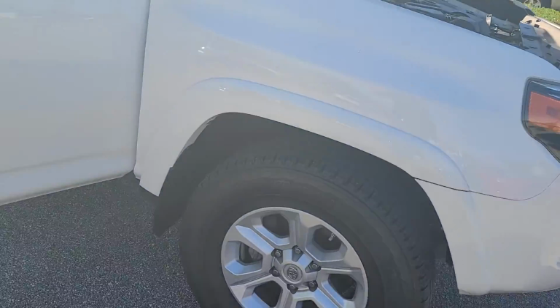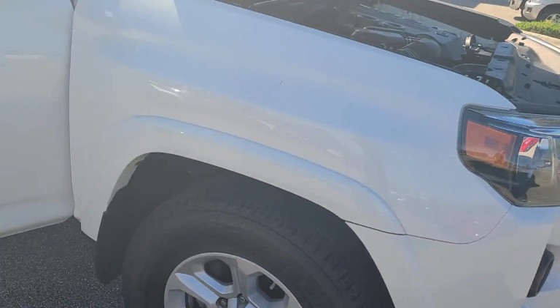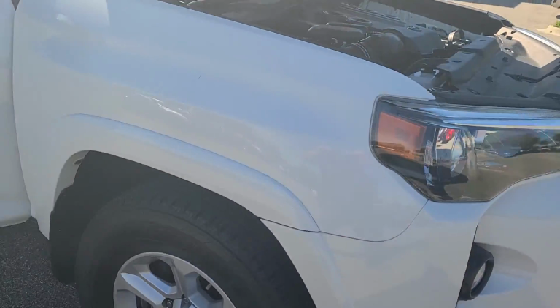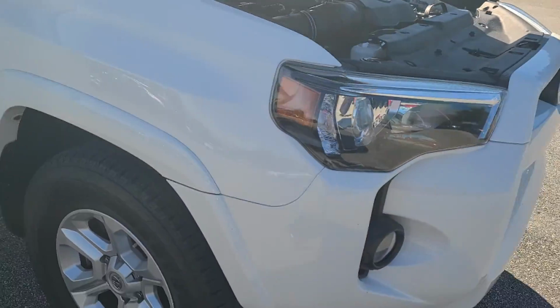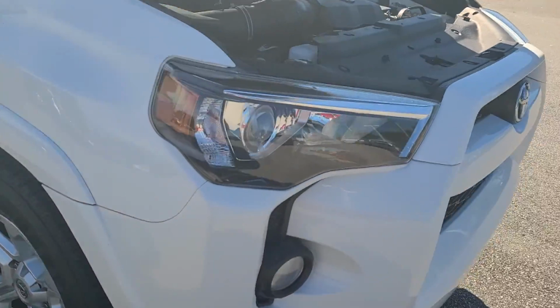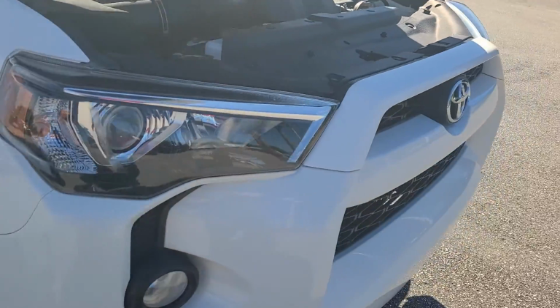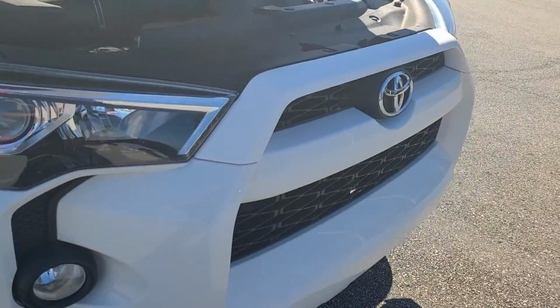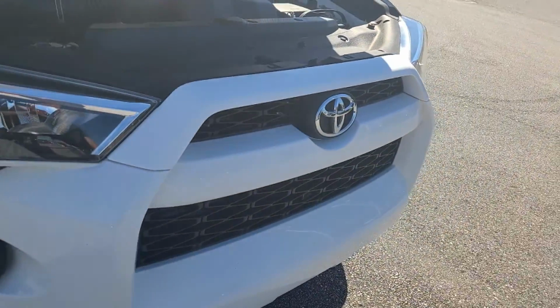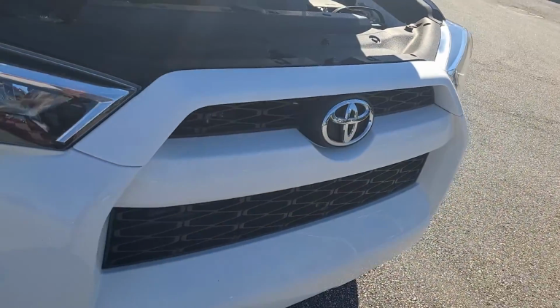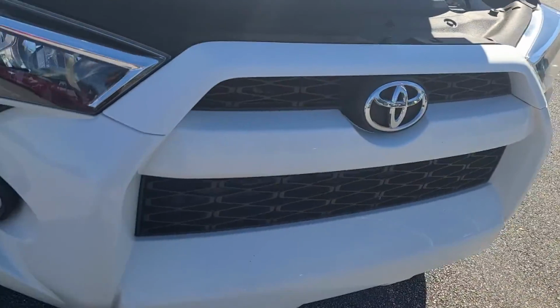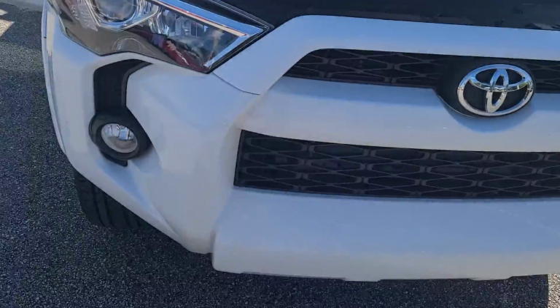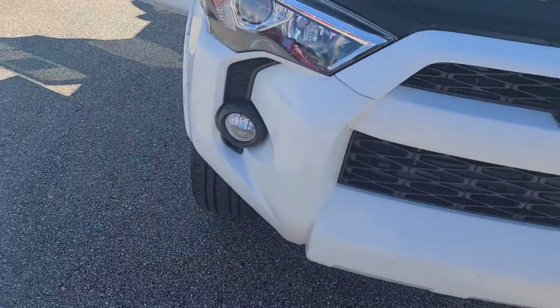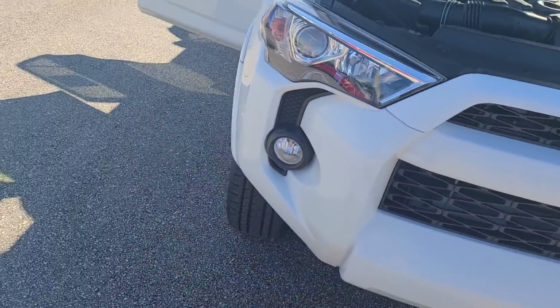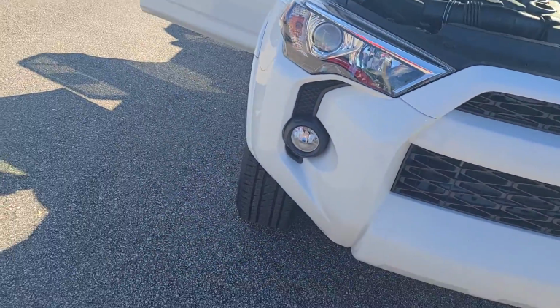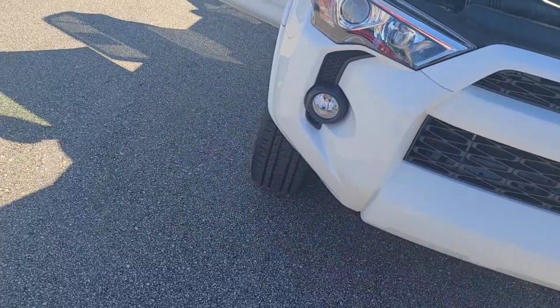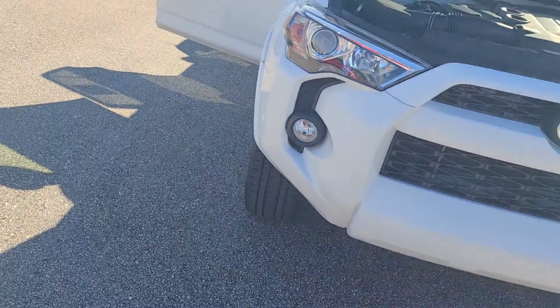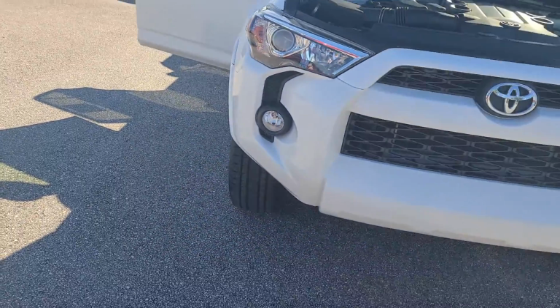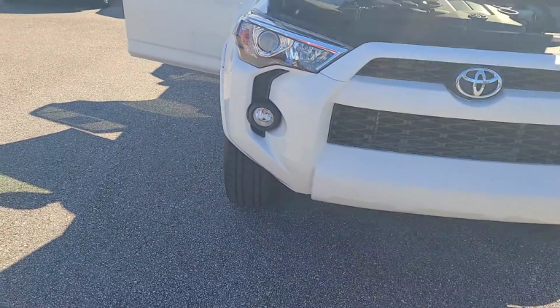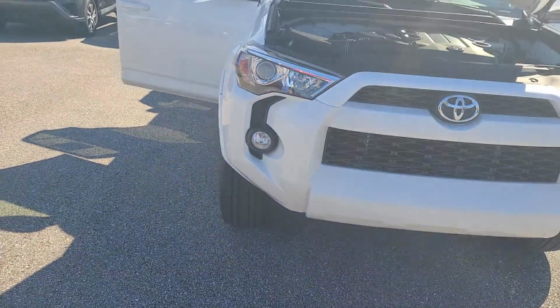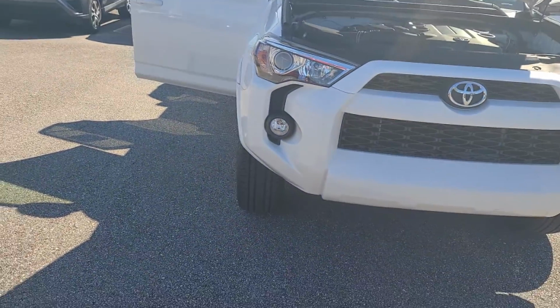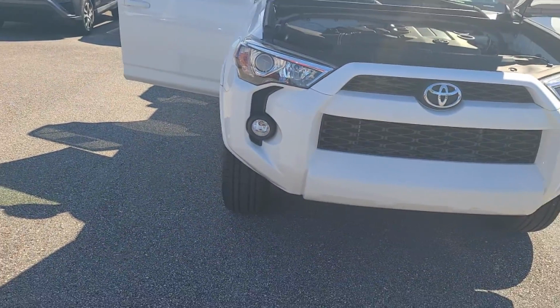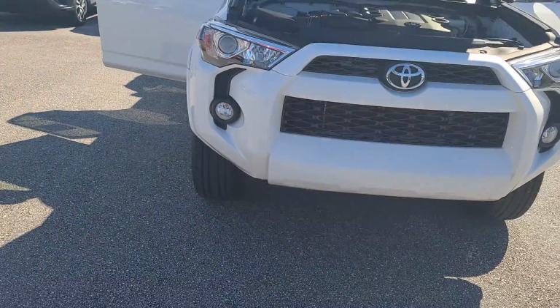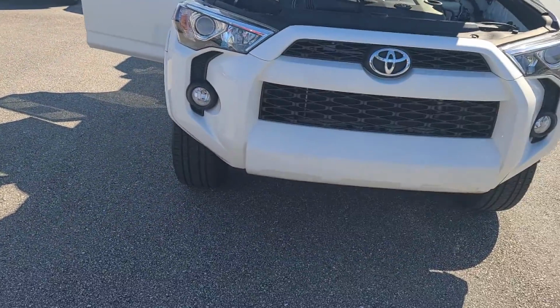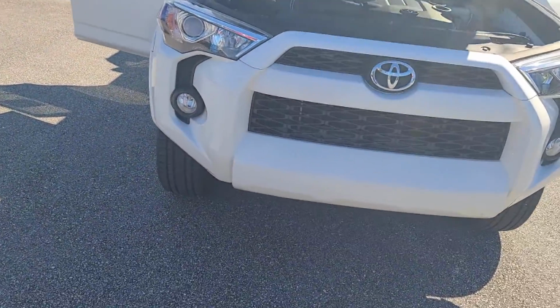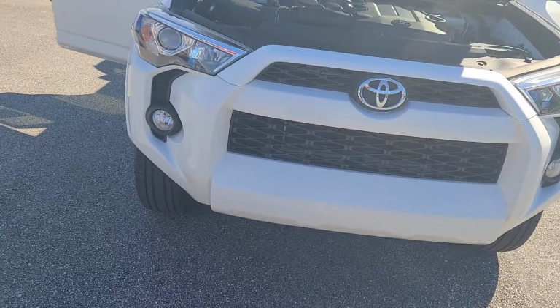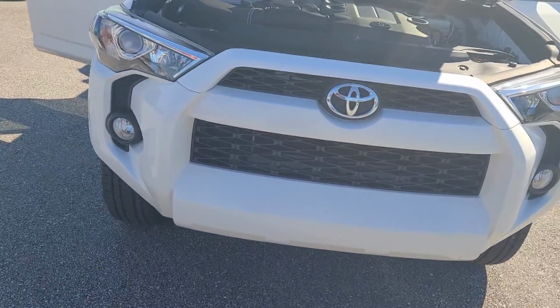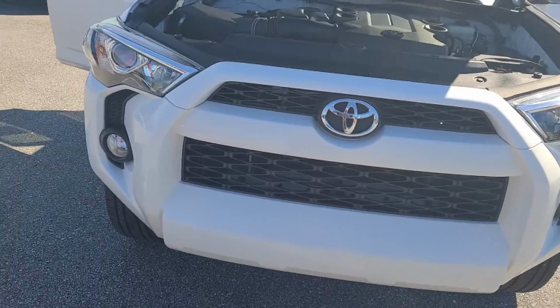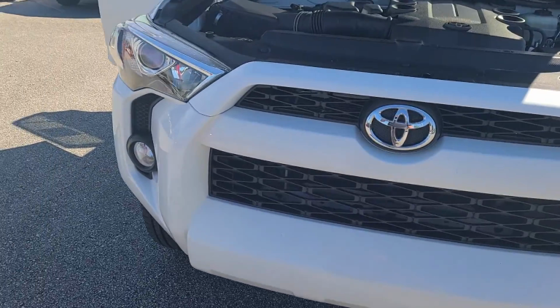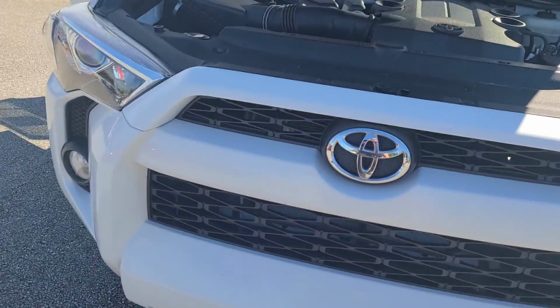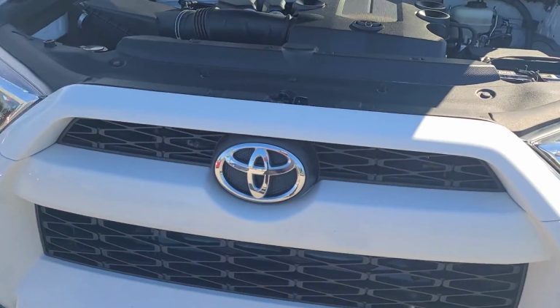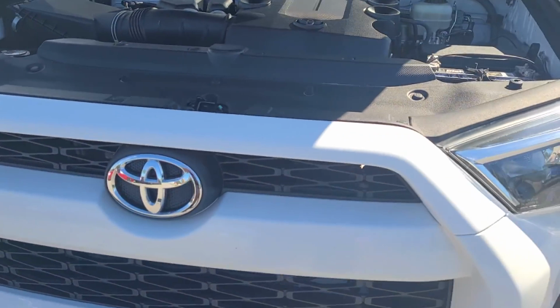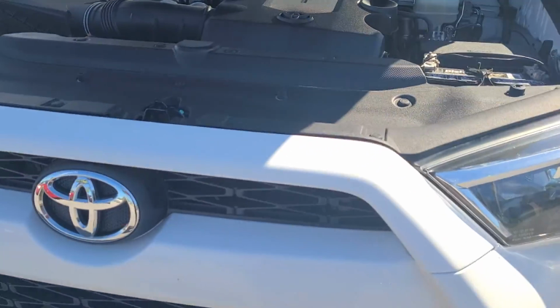We have all of our pre-owned inventory we get from other customers — nothing from an auction. It goes through a 161 multi-point inspection through a certified technician, checking everything: brakes, tires, you name it.